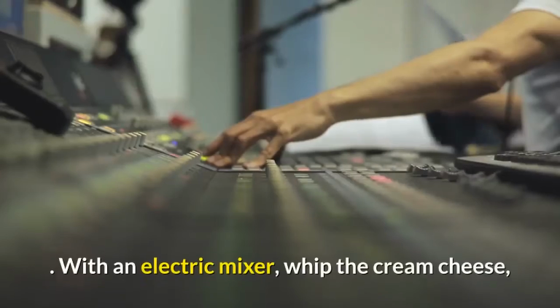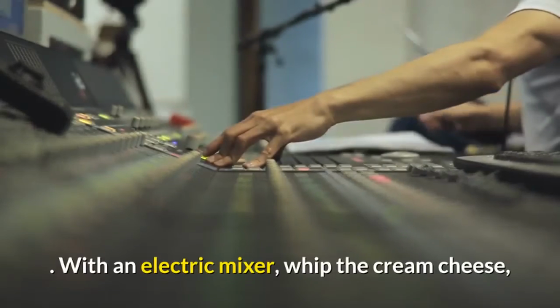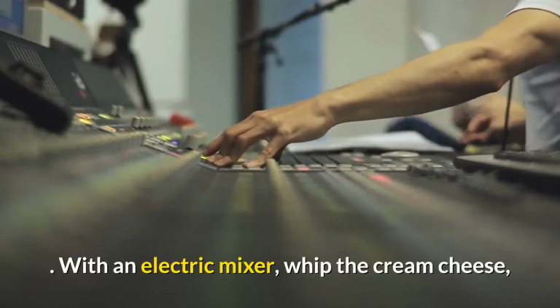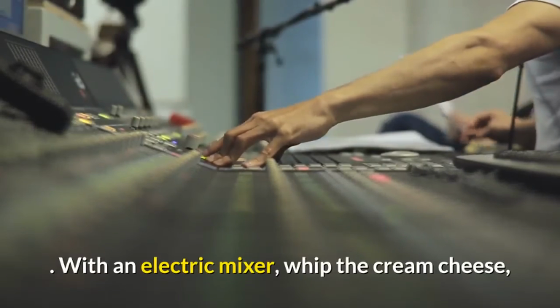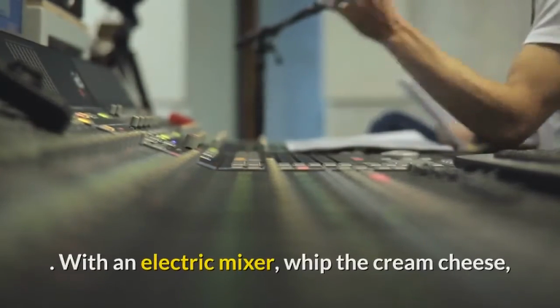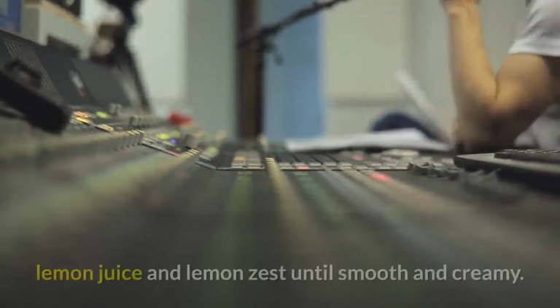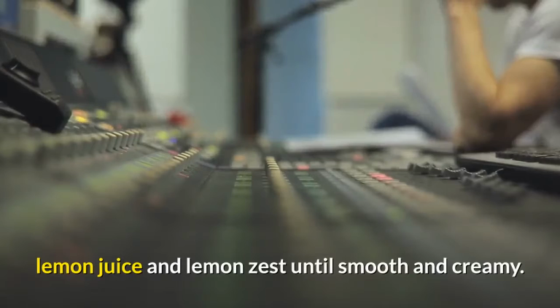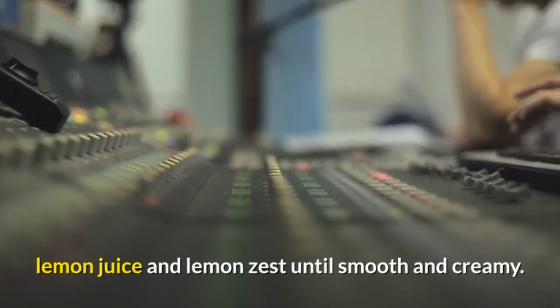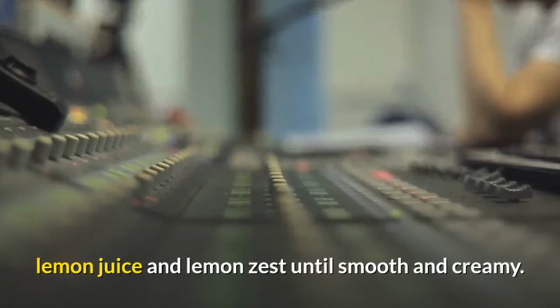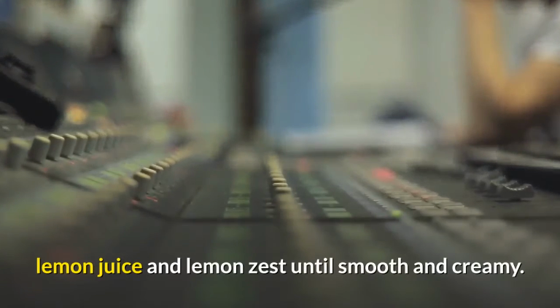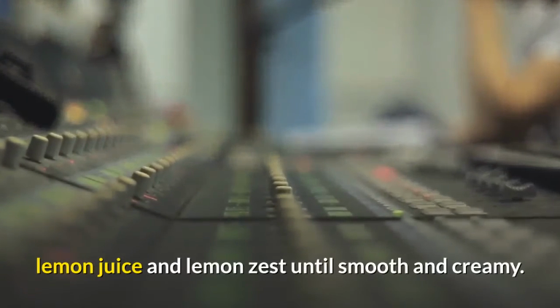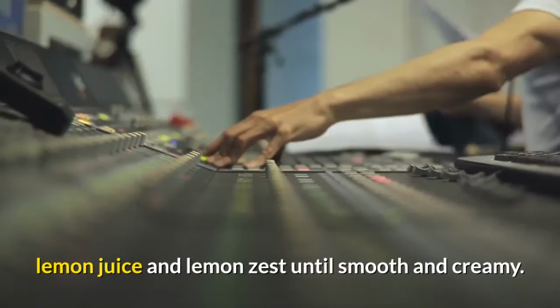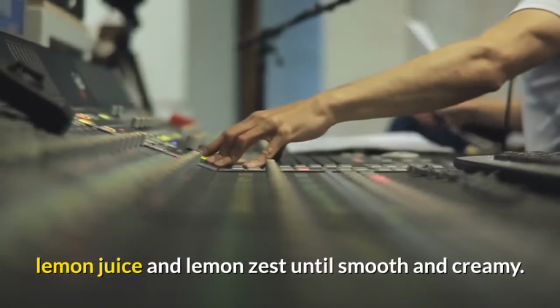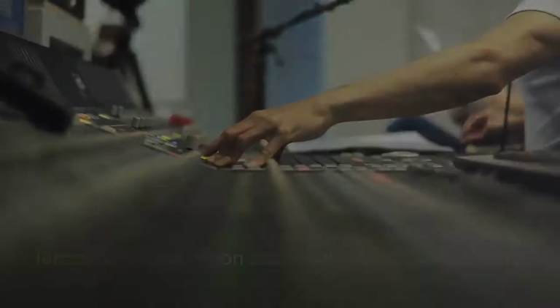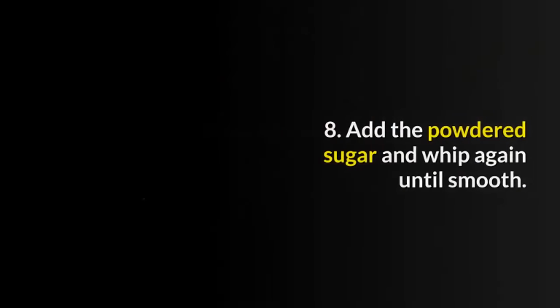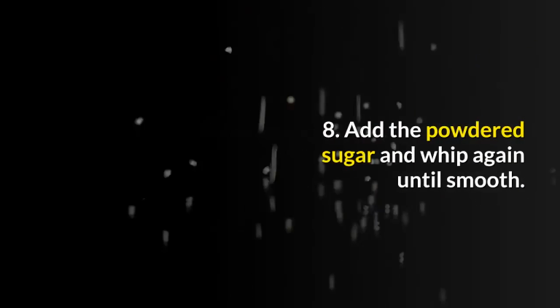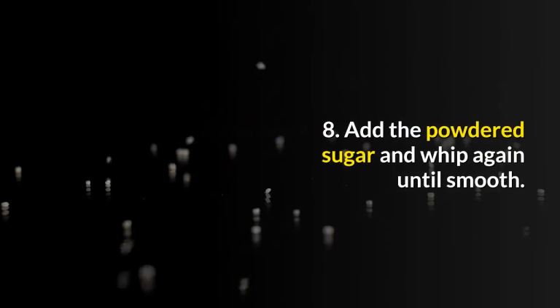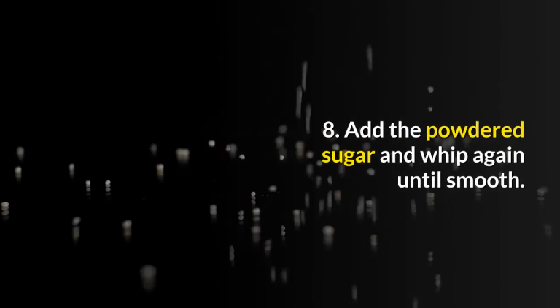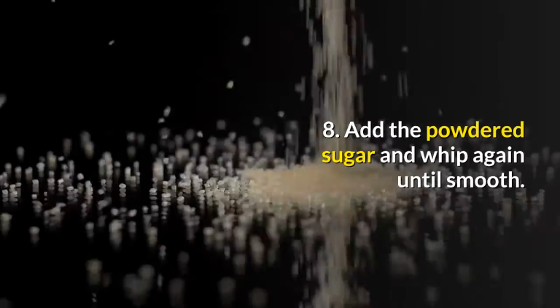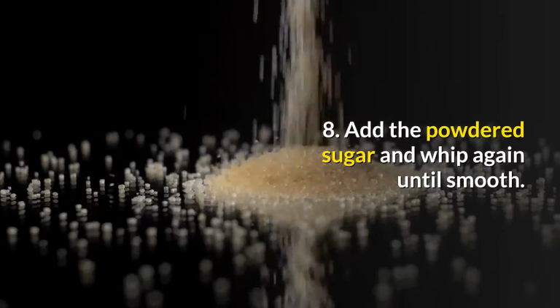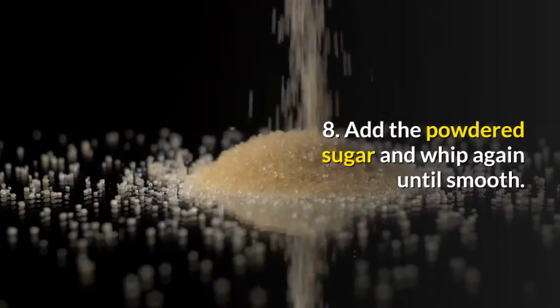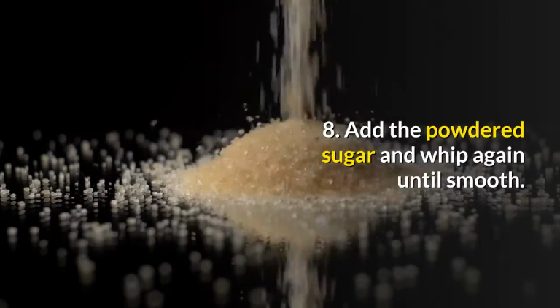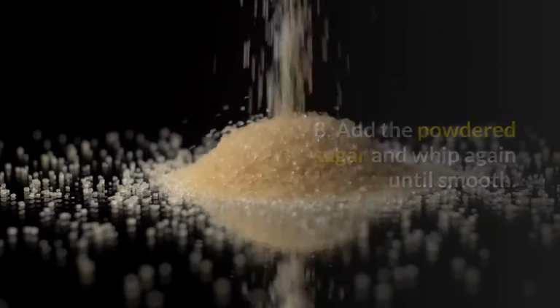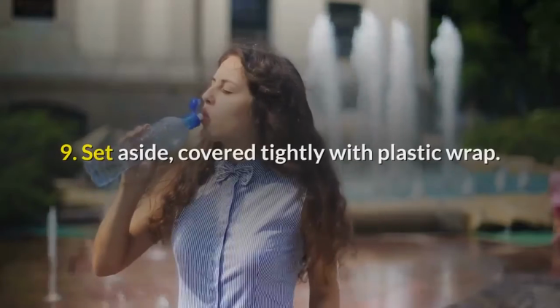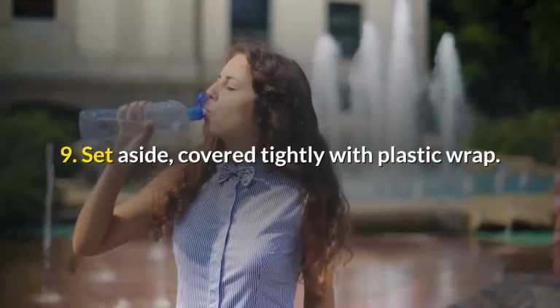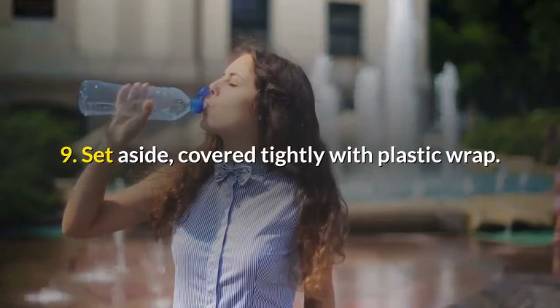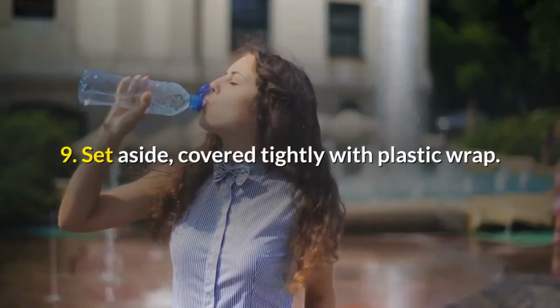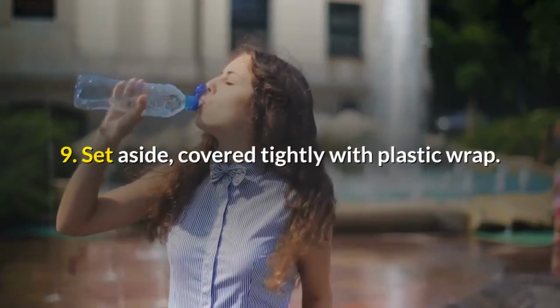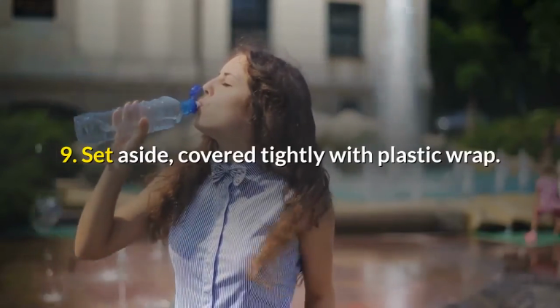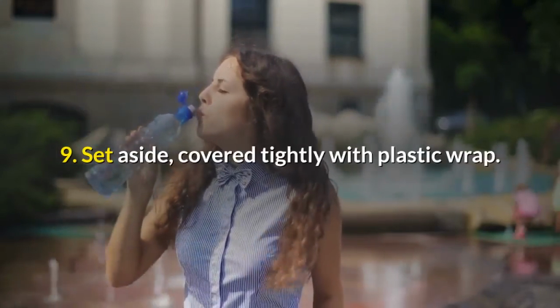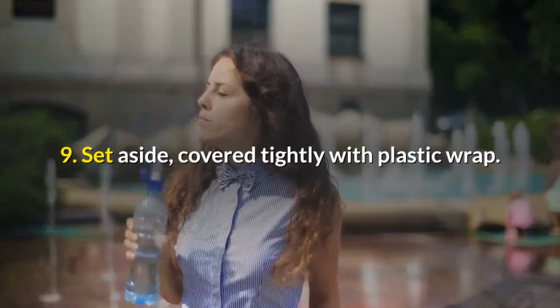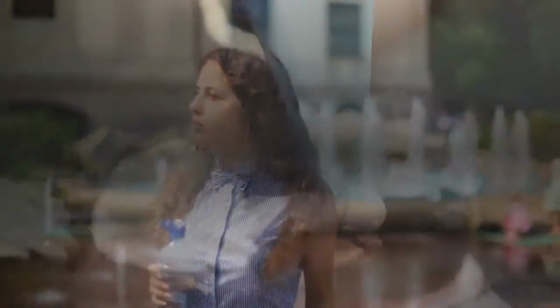Step 7 — with an electric mixer, whip the cream cheese, lemon juice, and lemon zest until smooth and creamy. Step 8 — add the powdered sugar and whip again until smooth. Step 9 — set aside, covered tightly with plastic wrap.